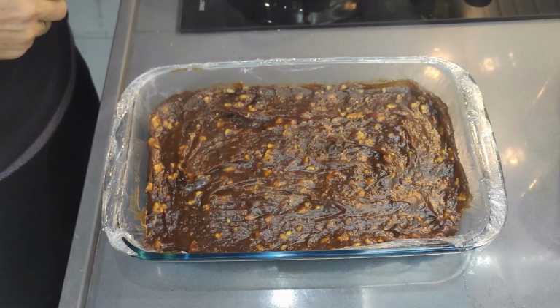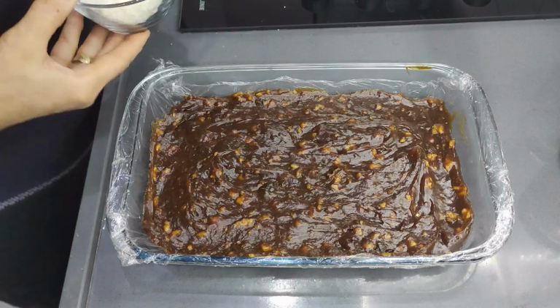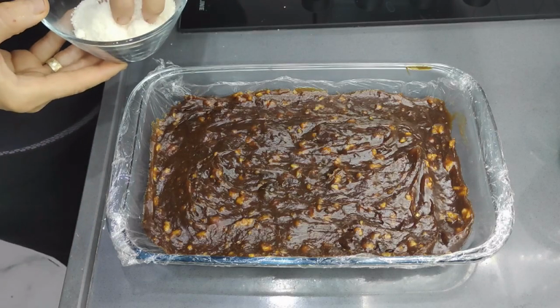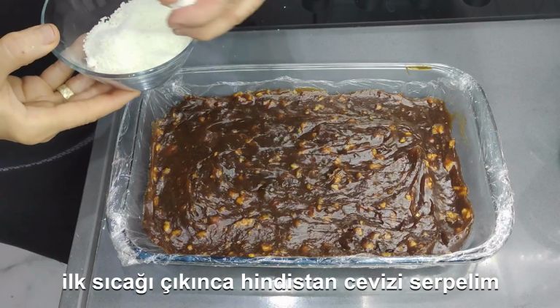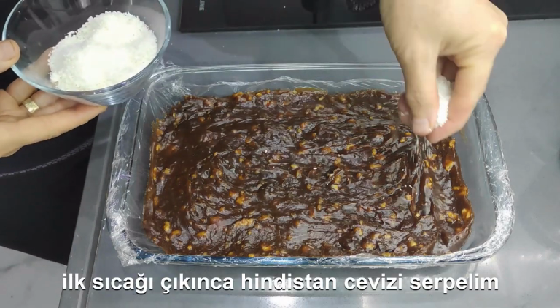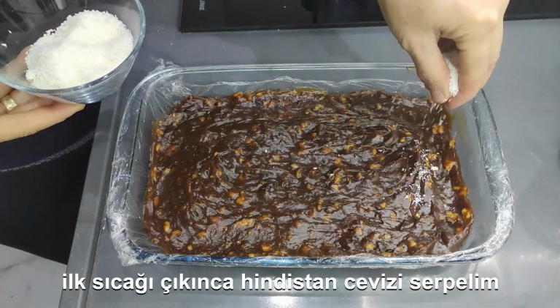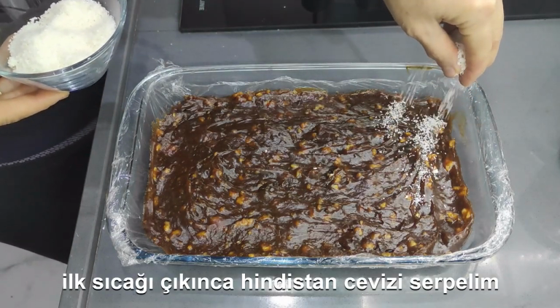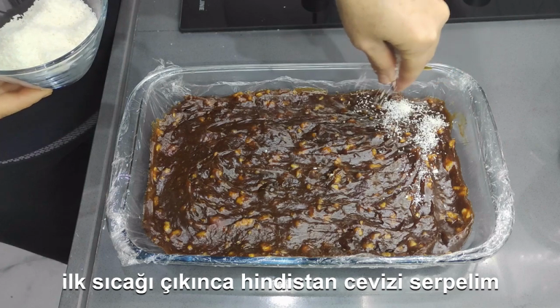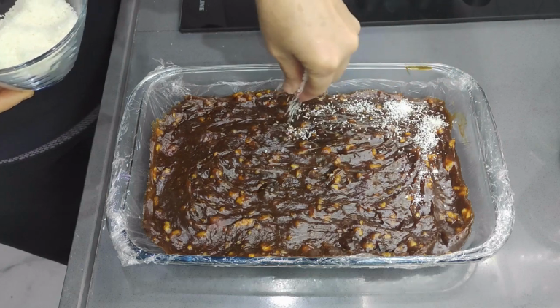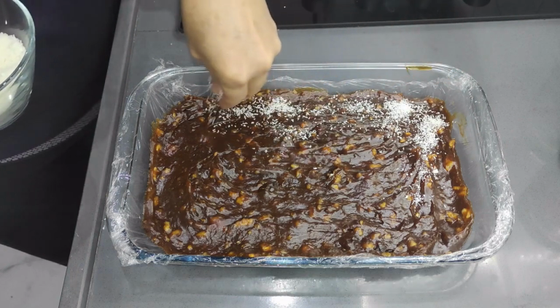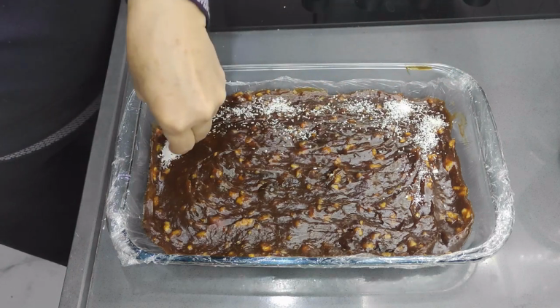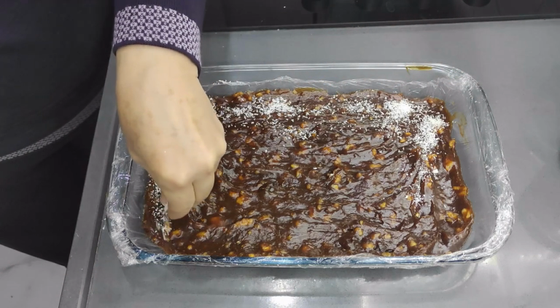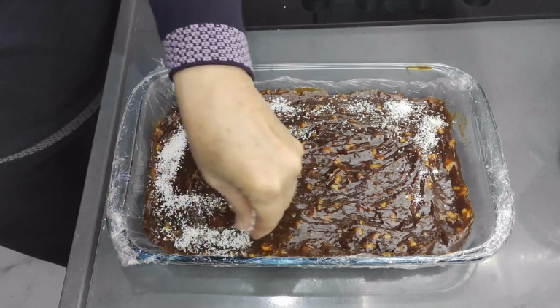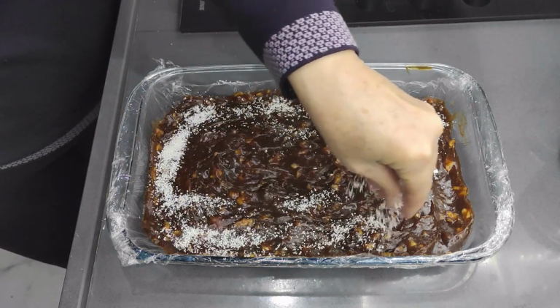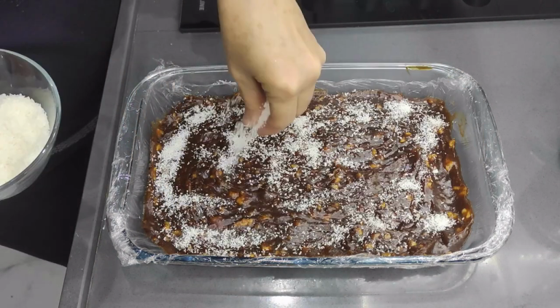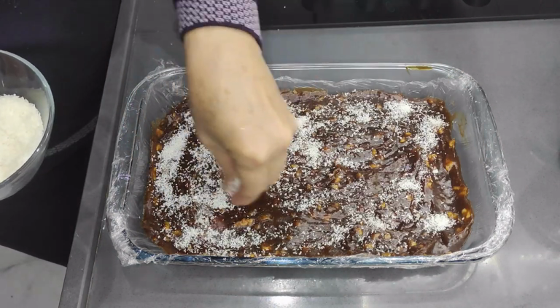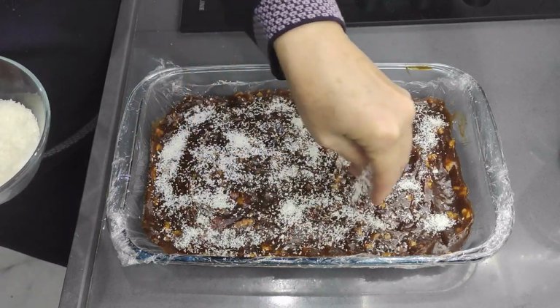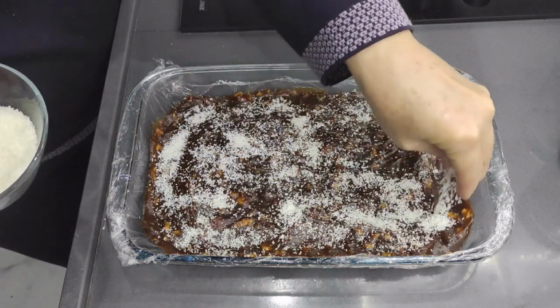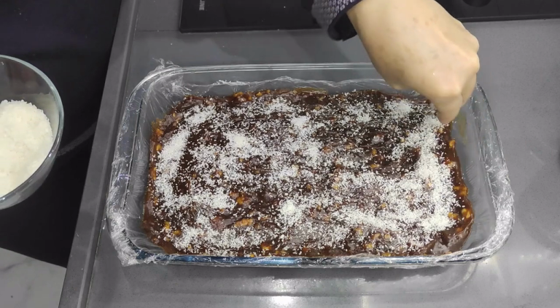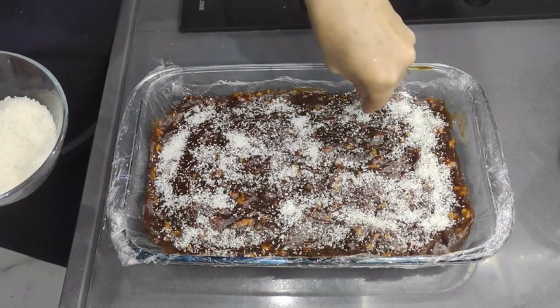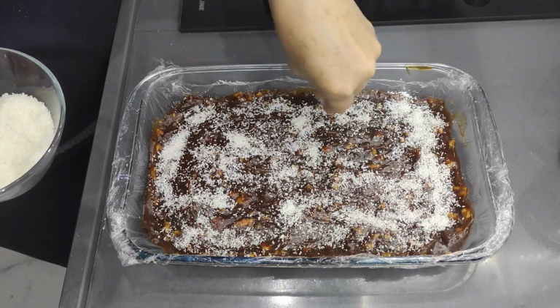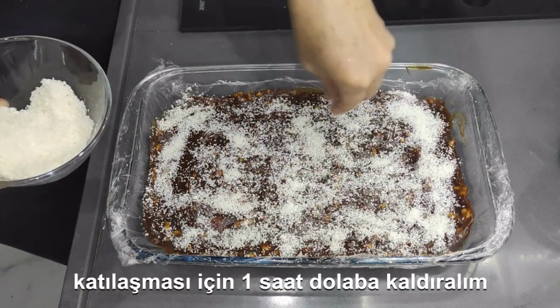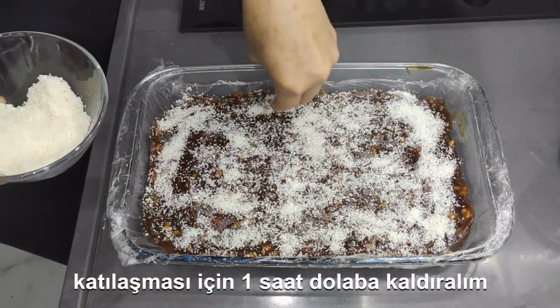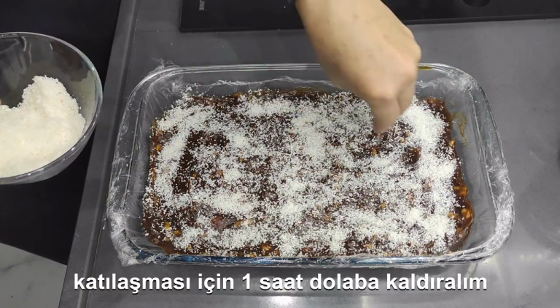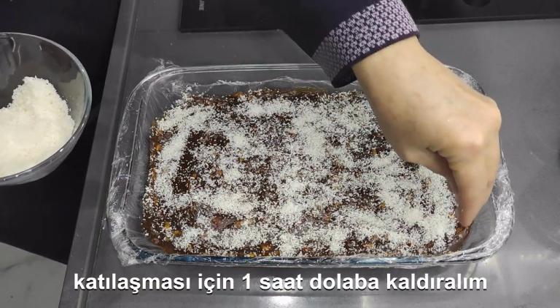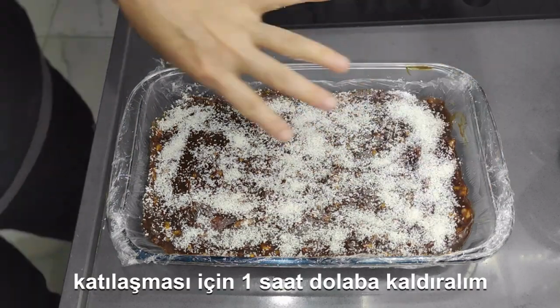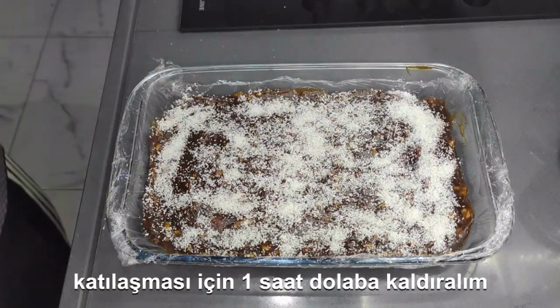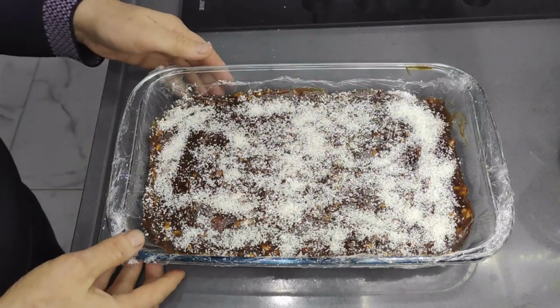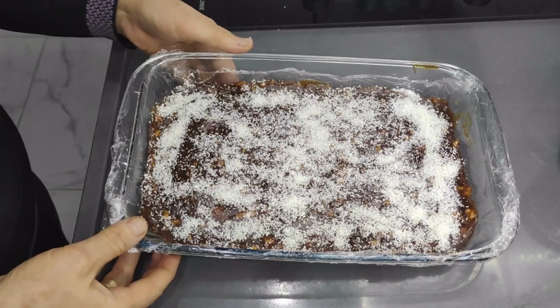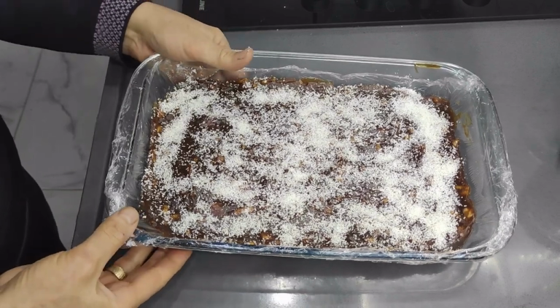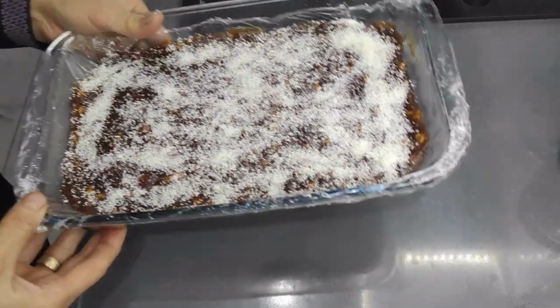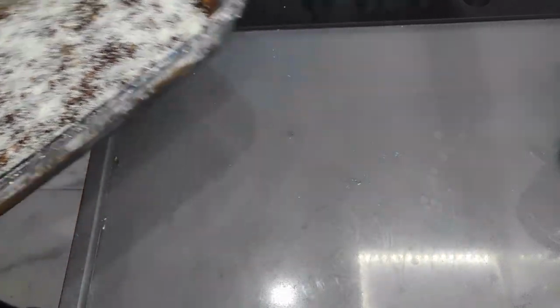We're going to take a look at the right side.